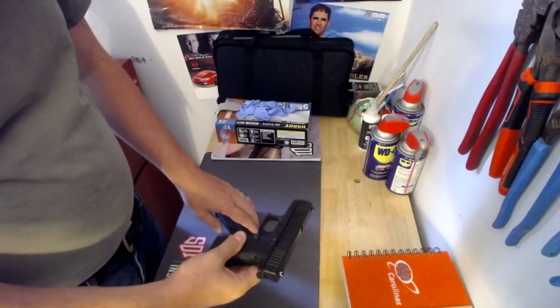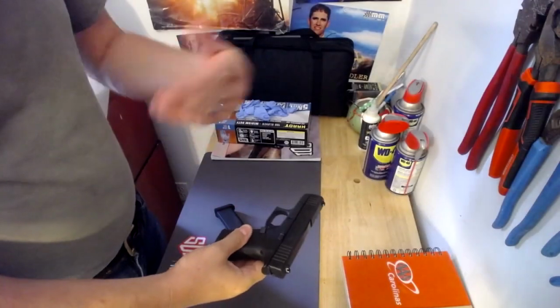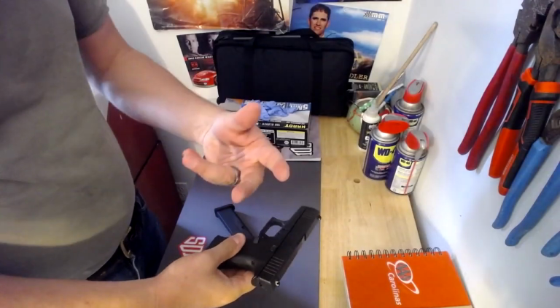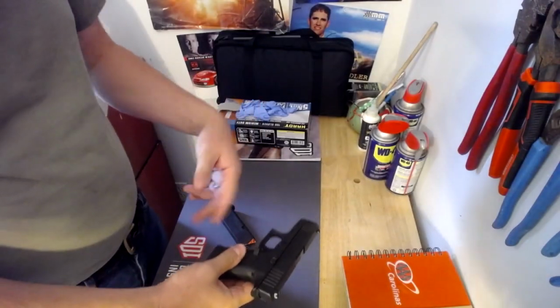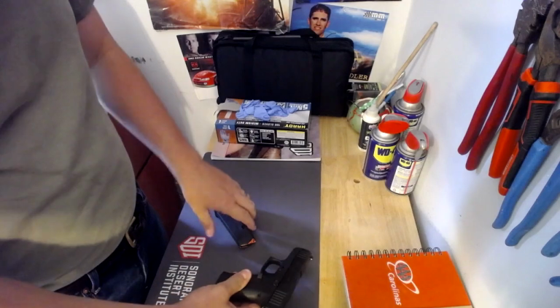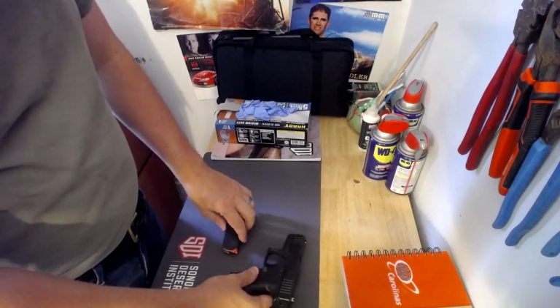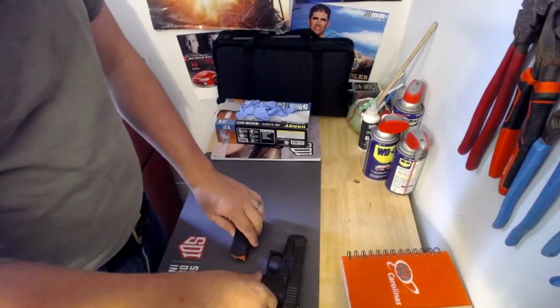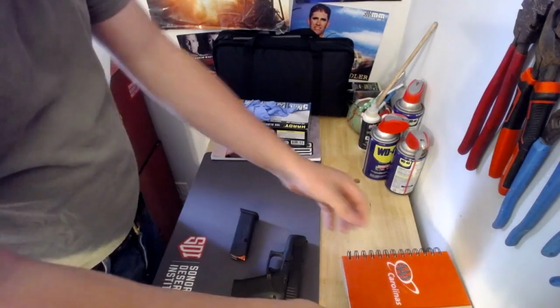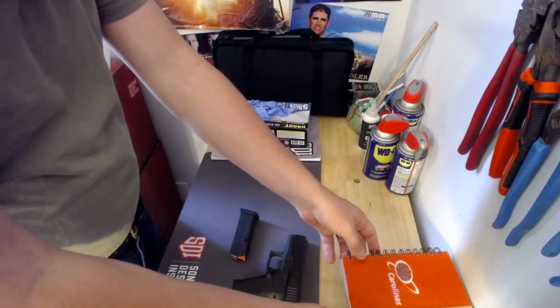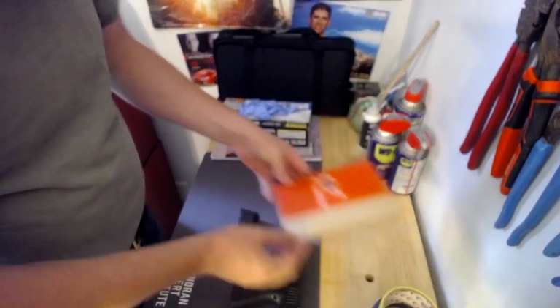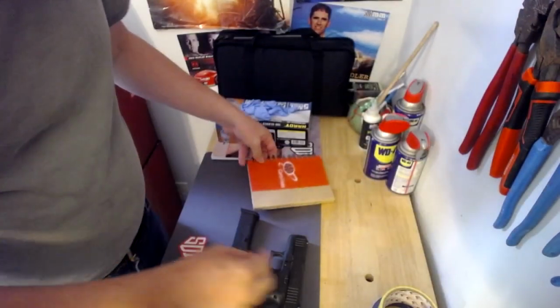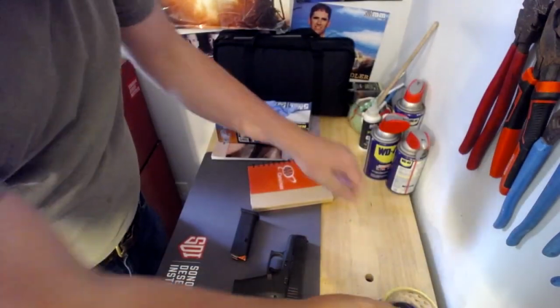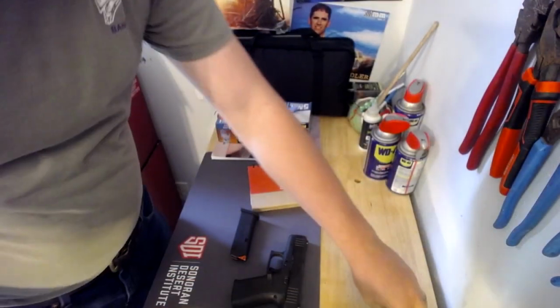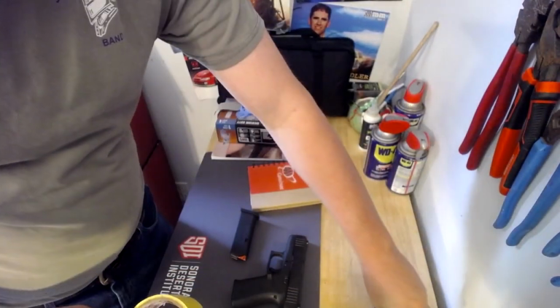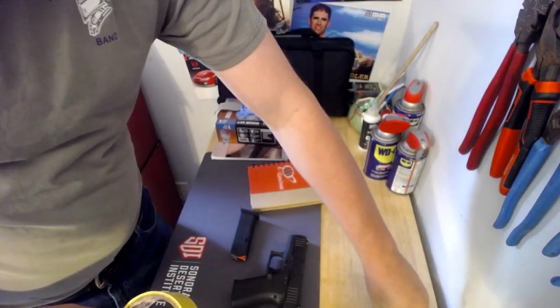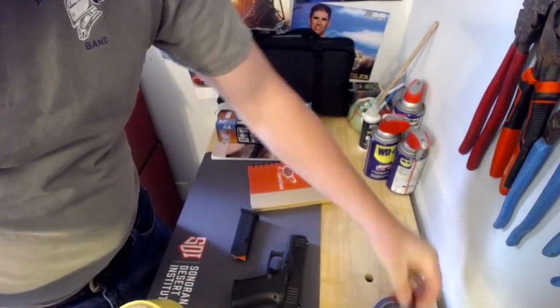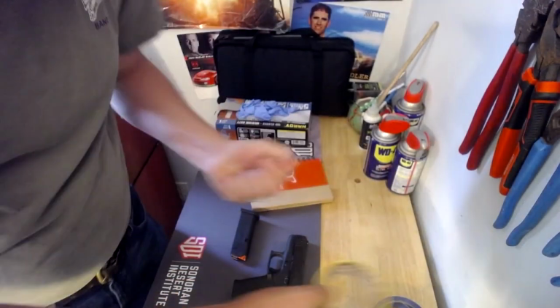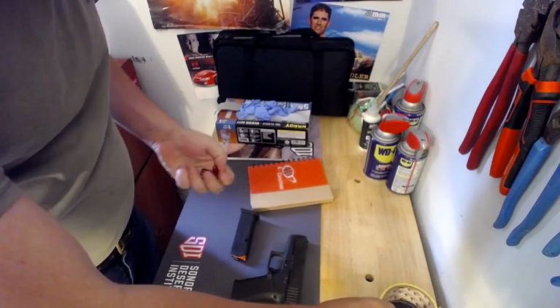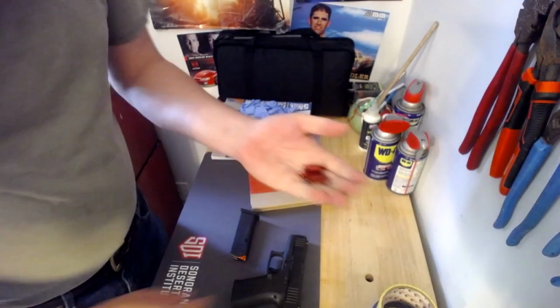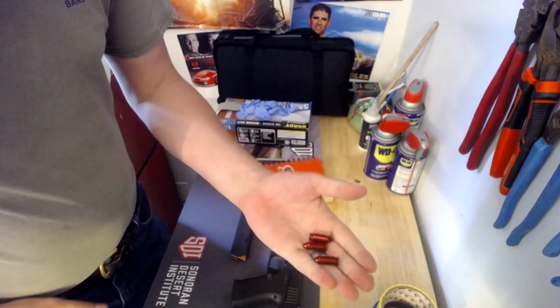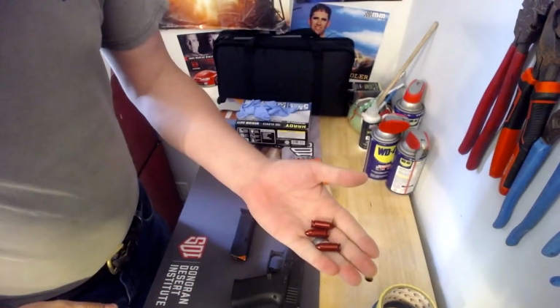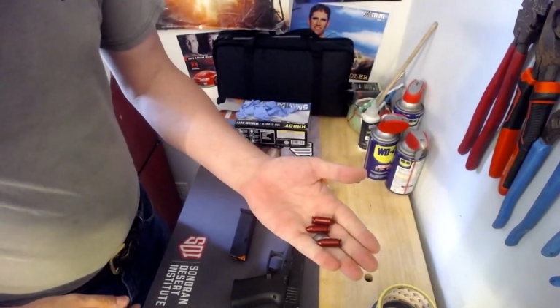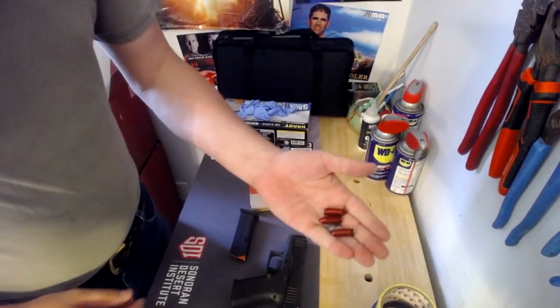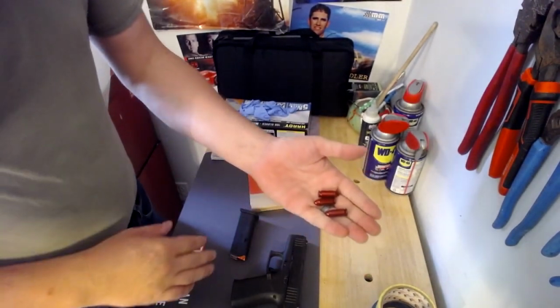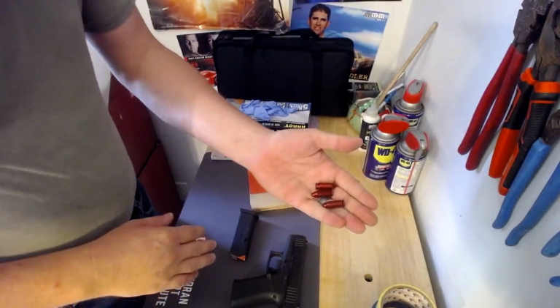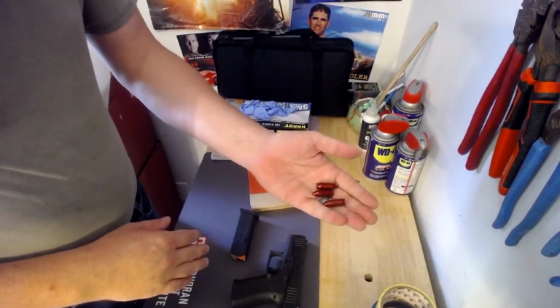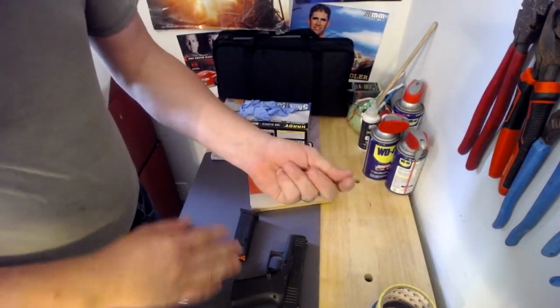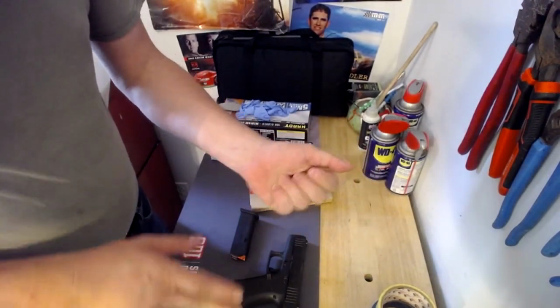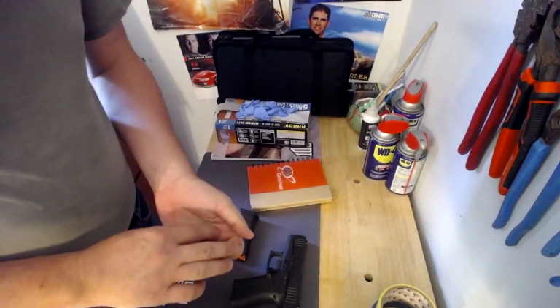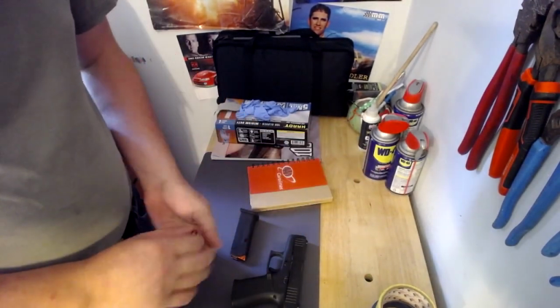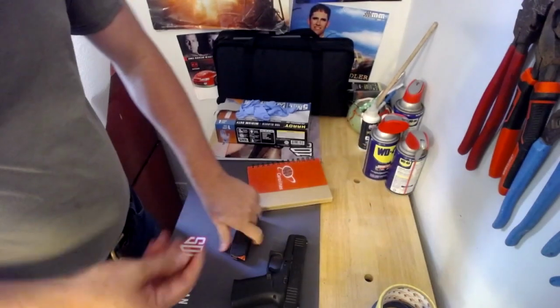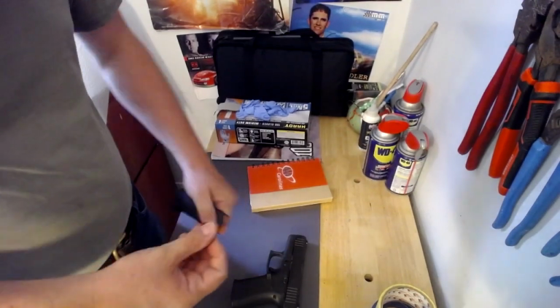Now to help demonstrate the cycle of operations, what I'd like to do is use some snap caps. Got a couple right here. These are simulated rounds that allow the testing of the cycle of operations. So we're going to load up a couple.